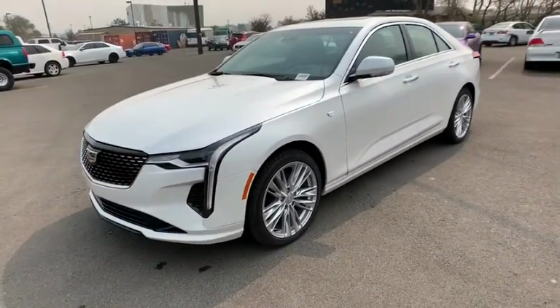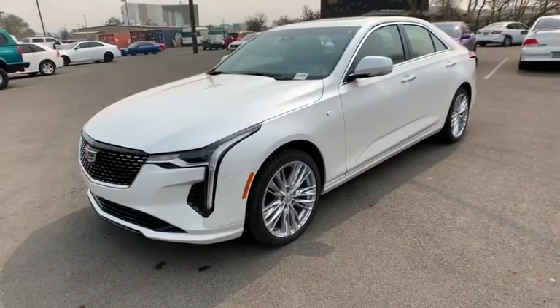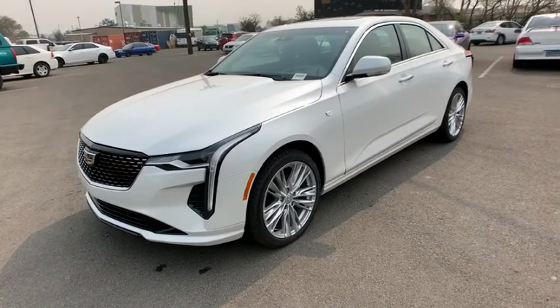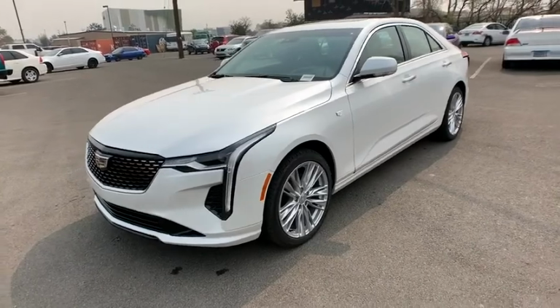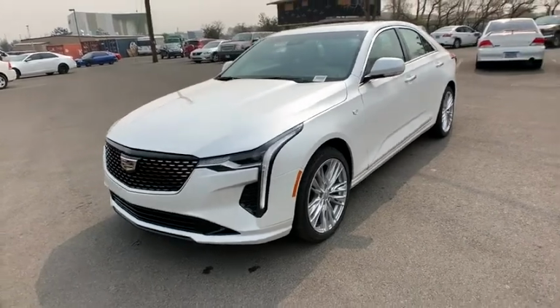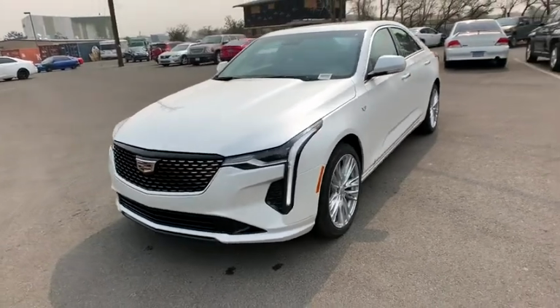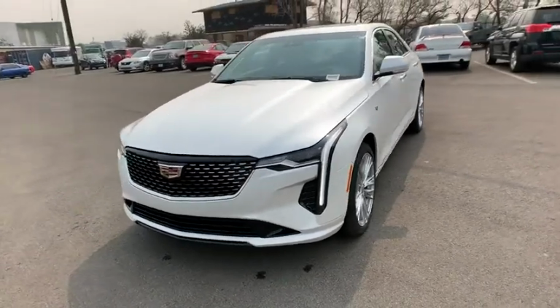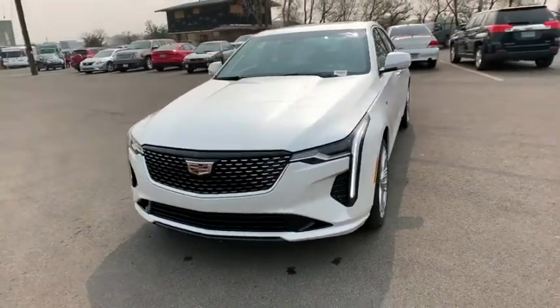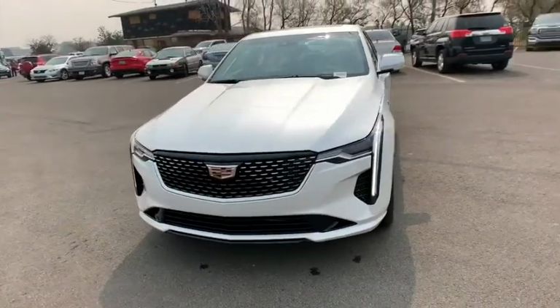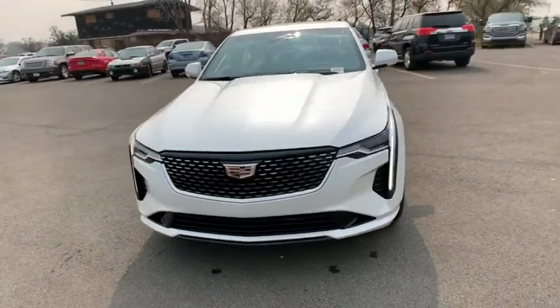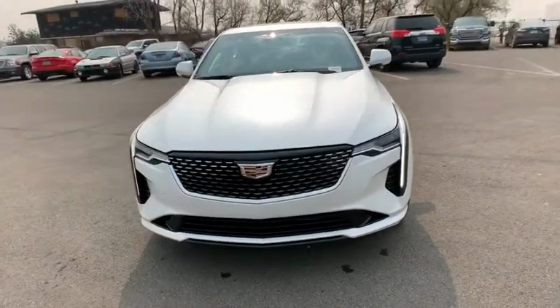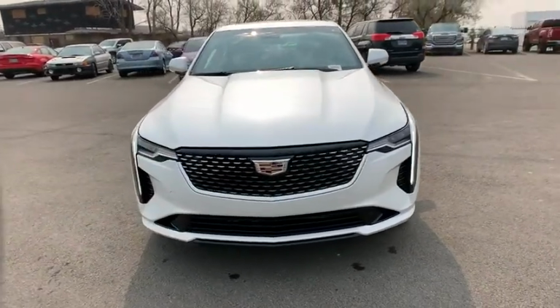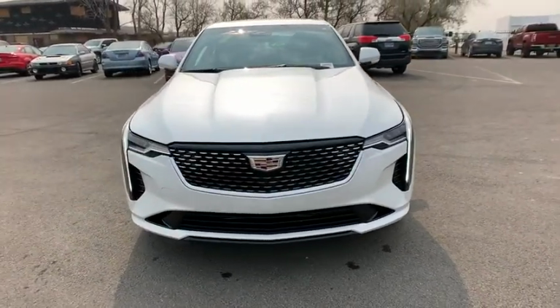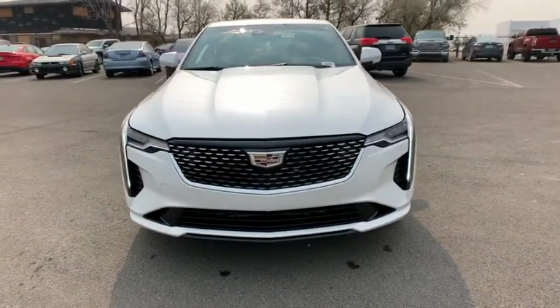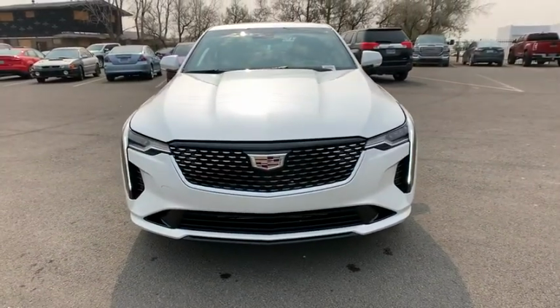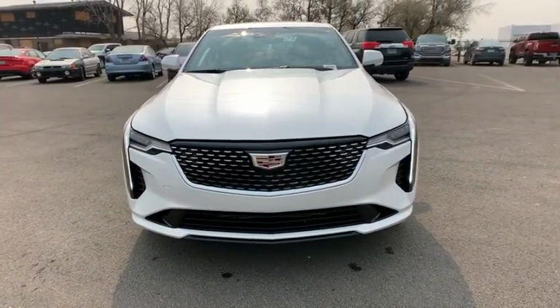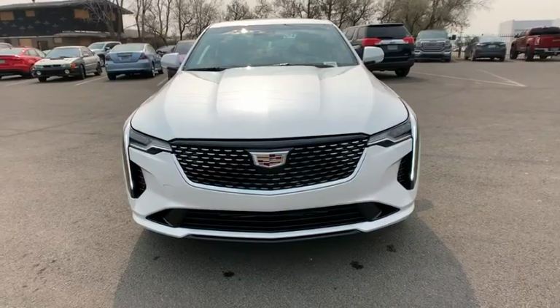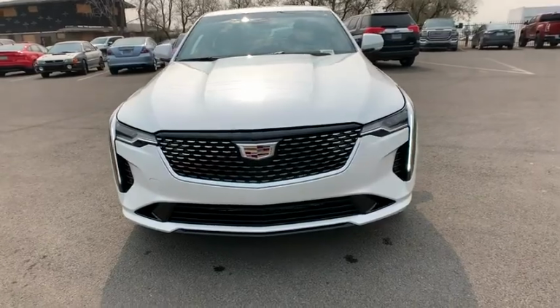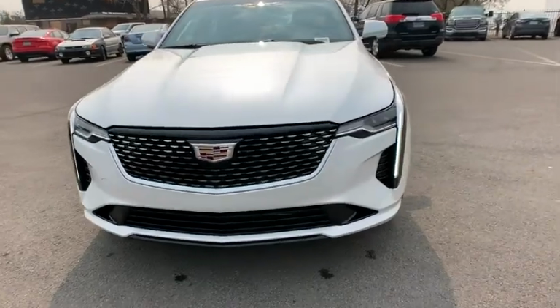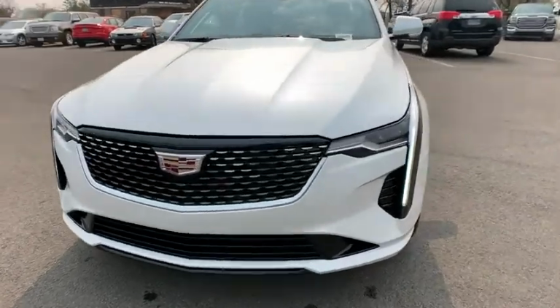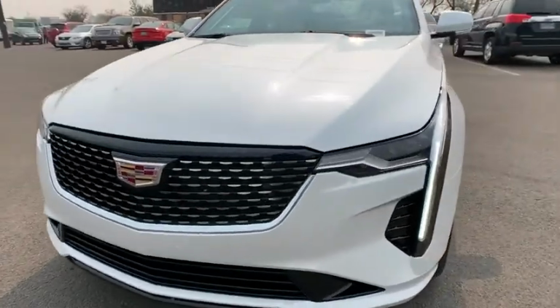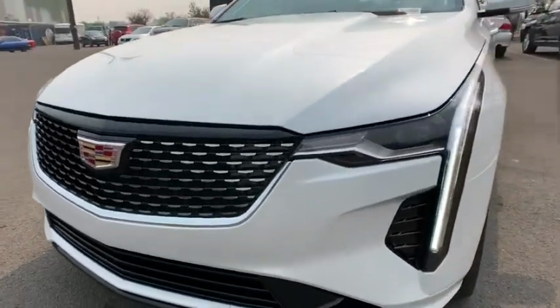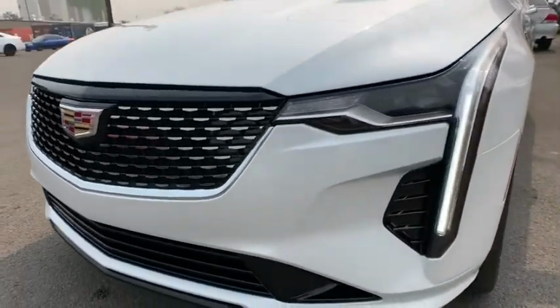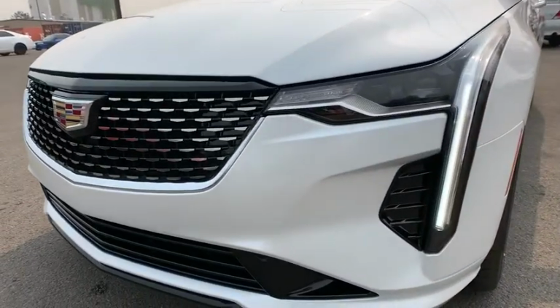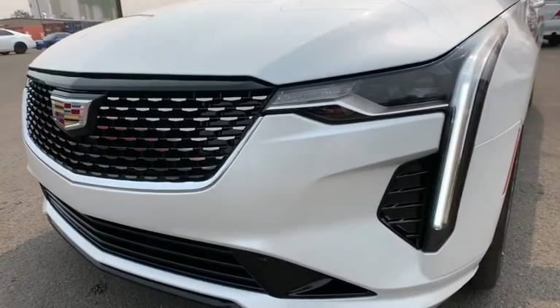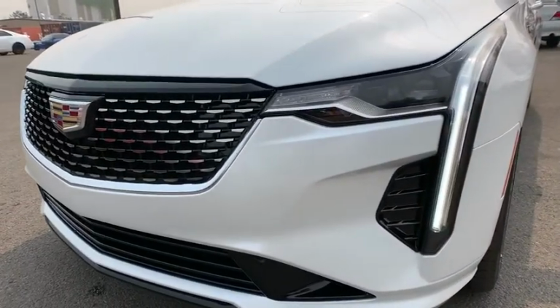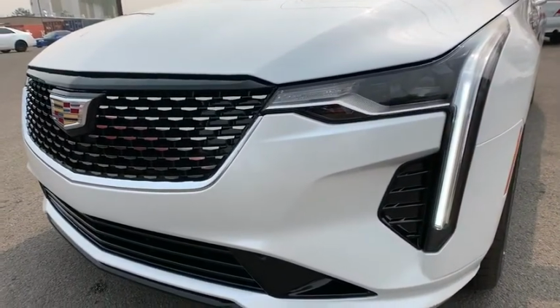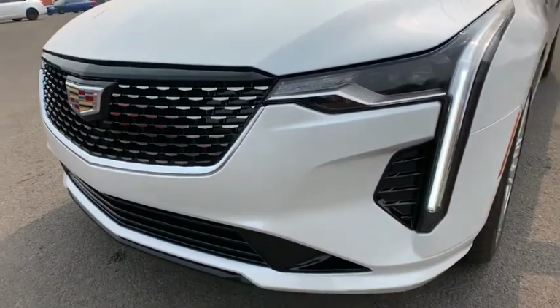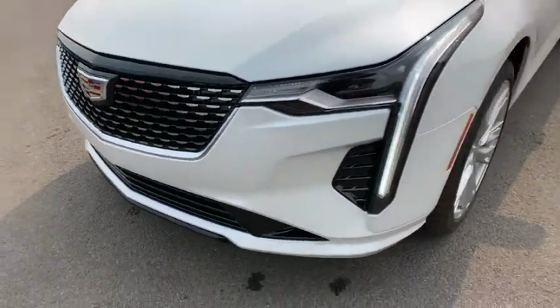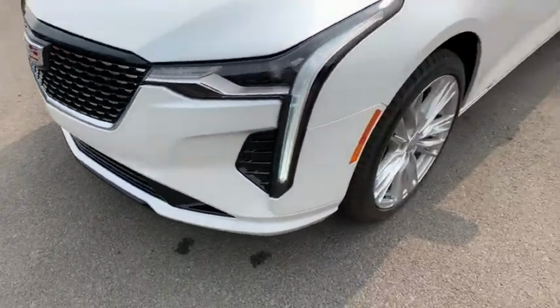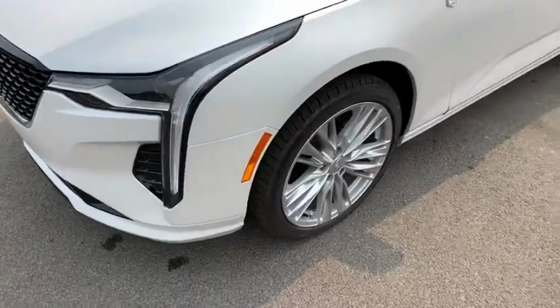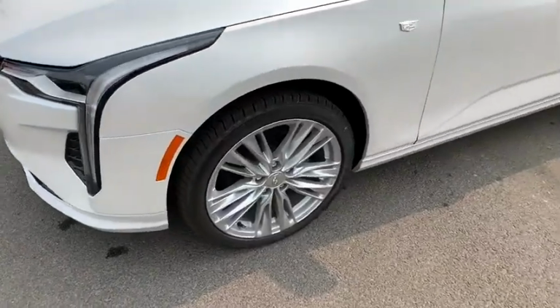Keyless start, cruise control, four-wheel disc brakes, auto-dimming rear-view mirror, floor mats, aluminum wheels, universal garage door opener, AM-FM stereo radio, climate control, bucket seats.